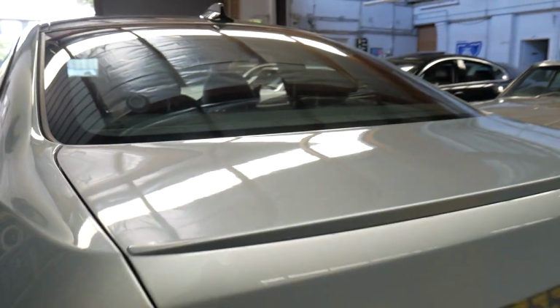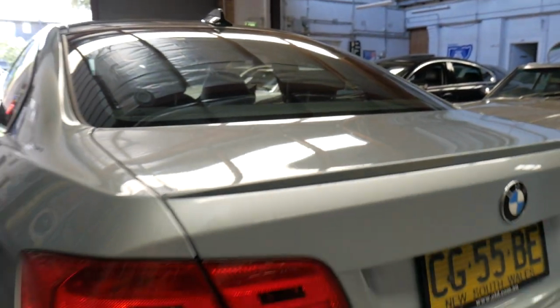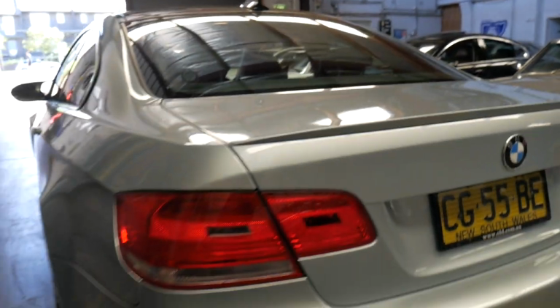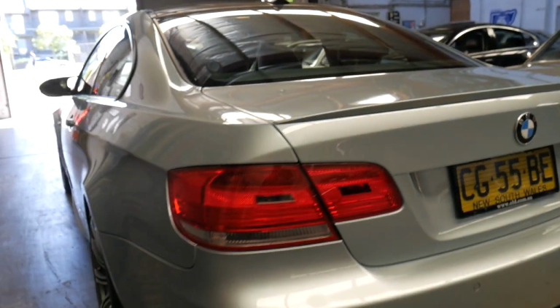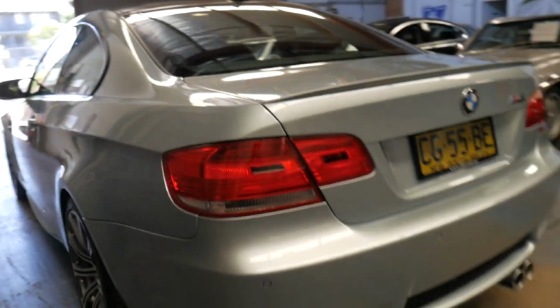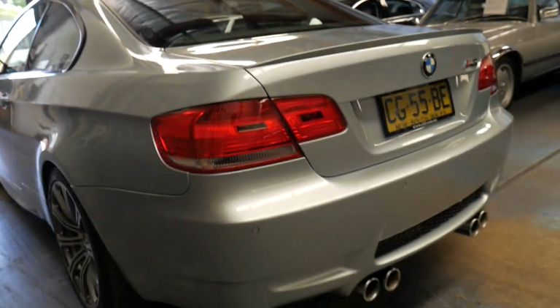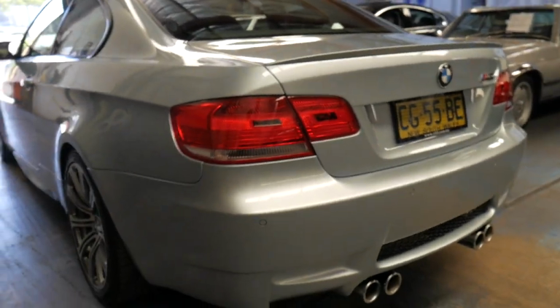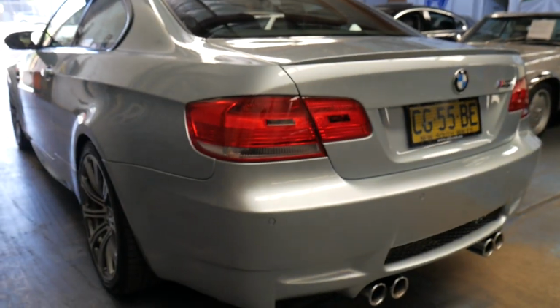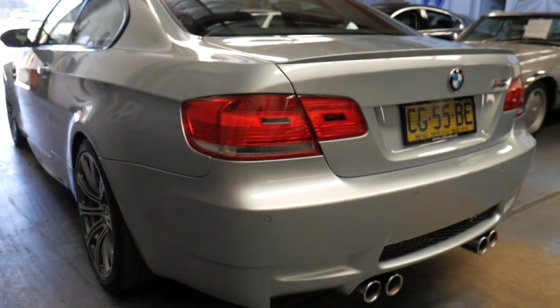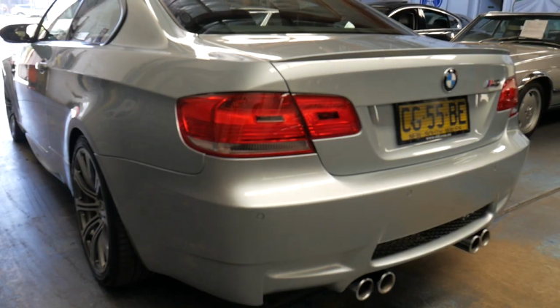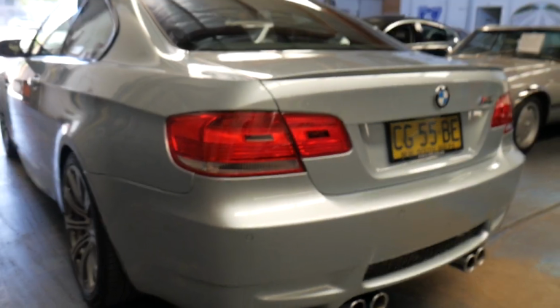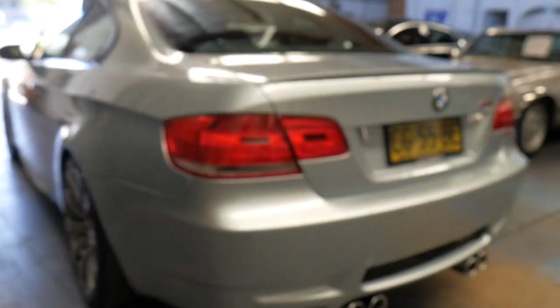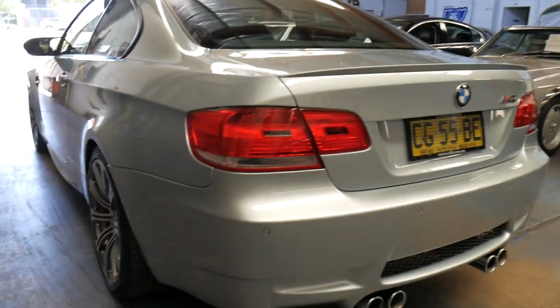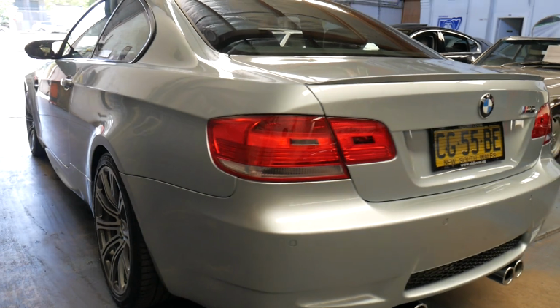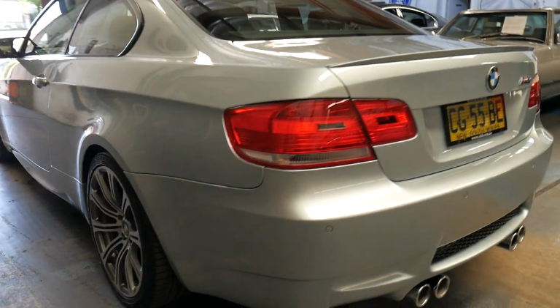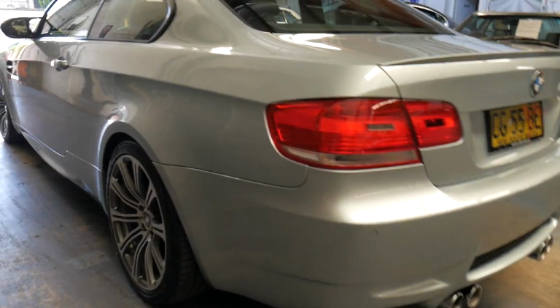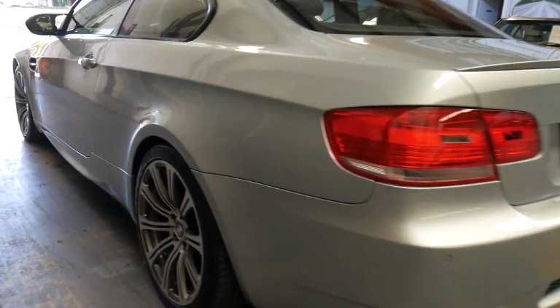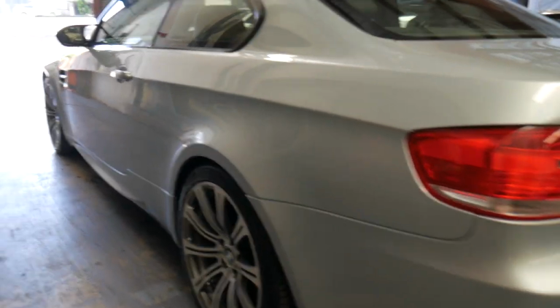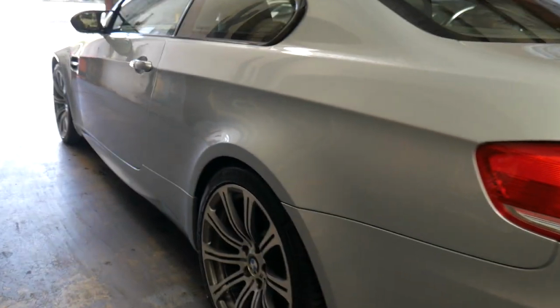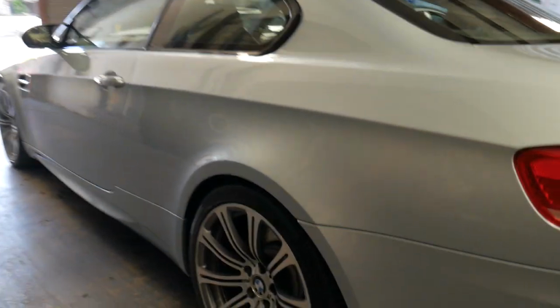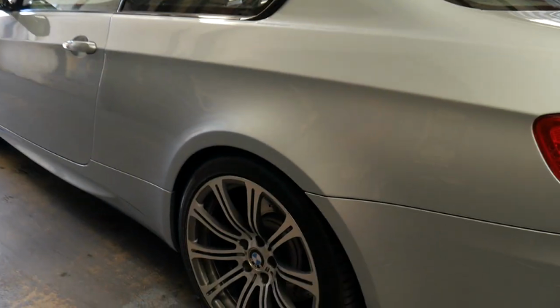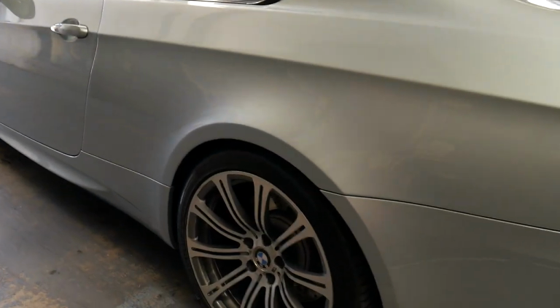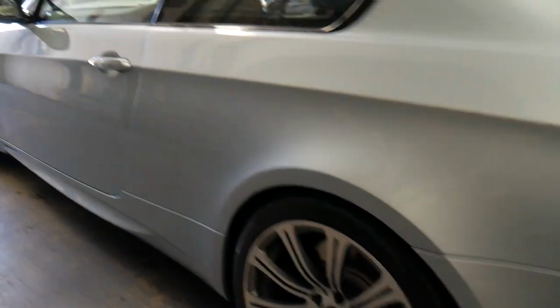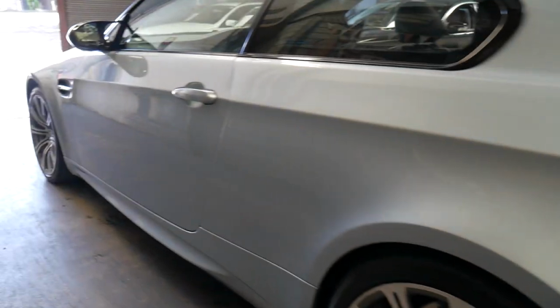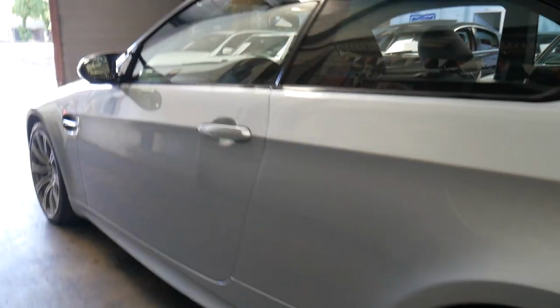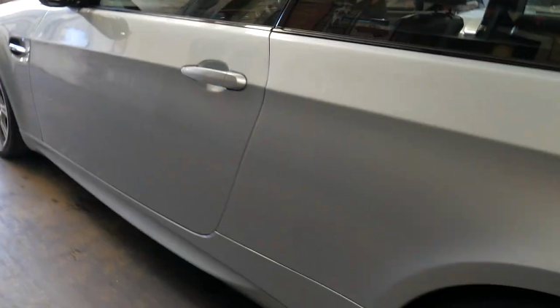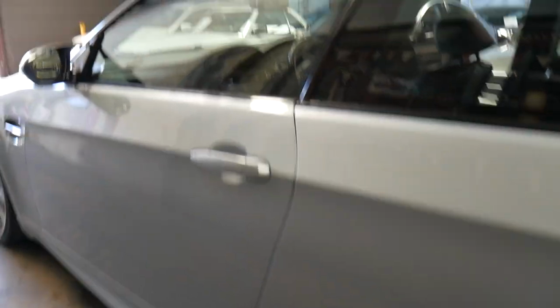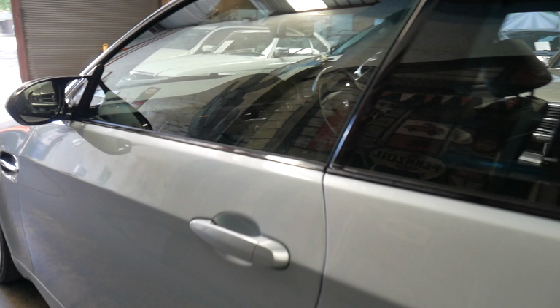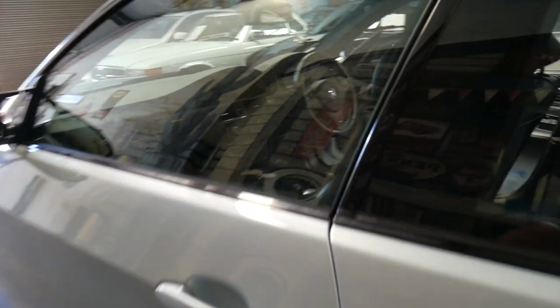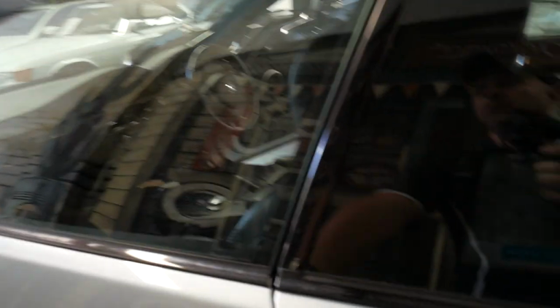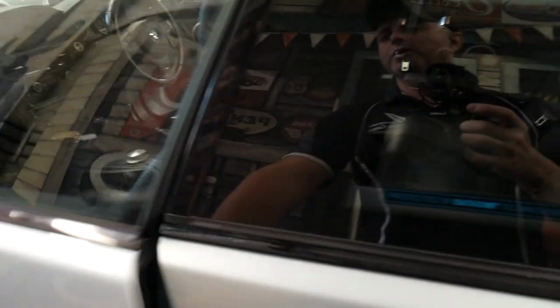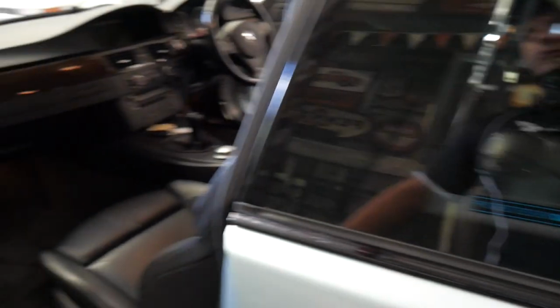$39,950 for an M3 is cheap — or inexpensive I should say. Very good history, drives beautifully, the alloys are lovely.